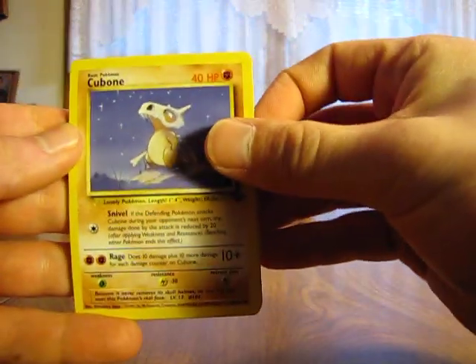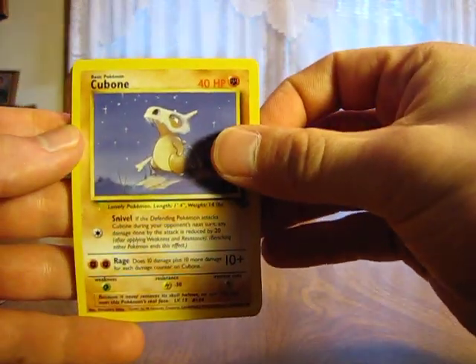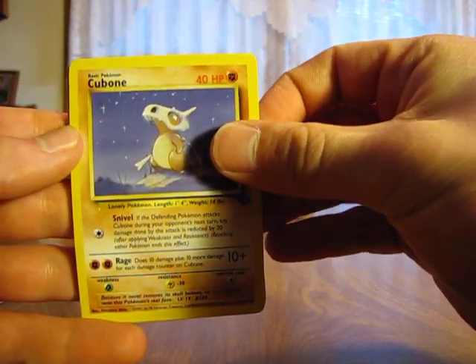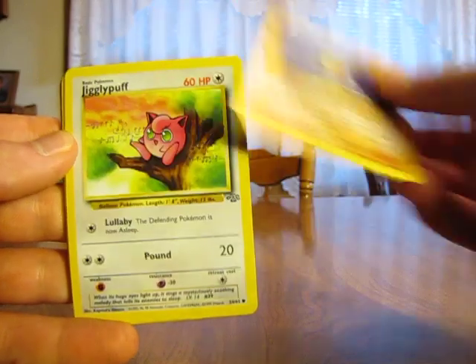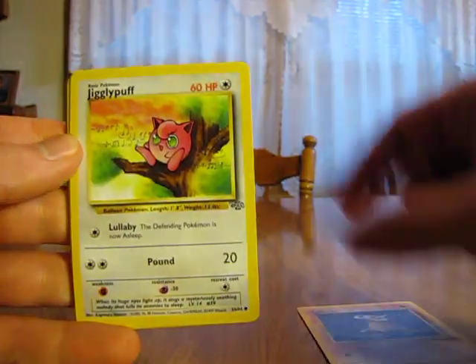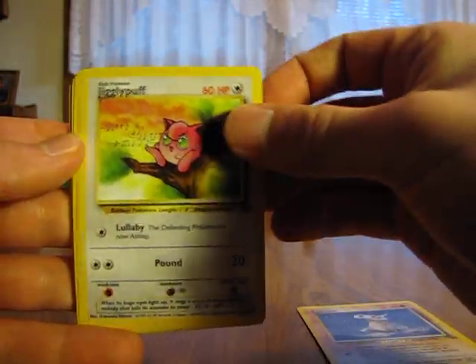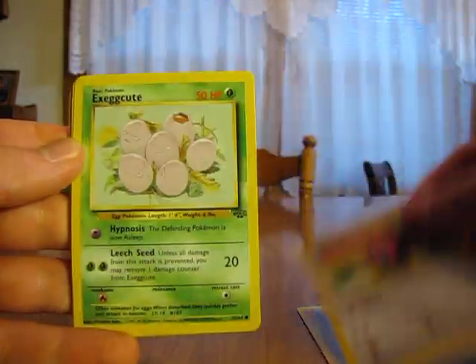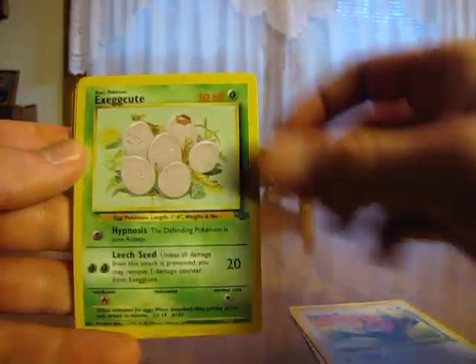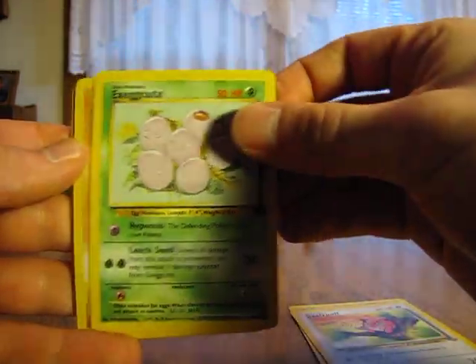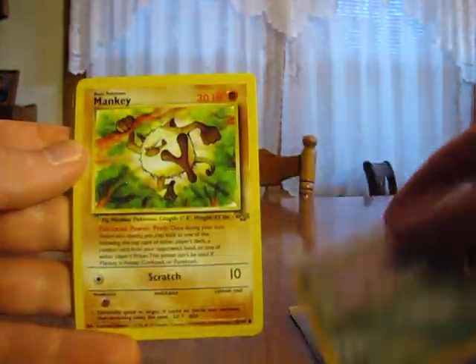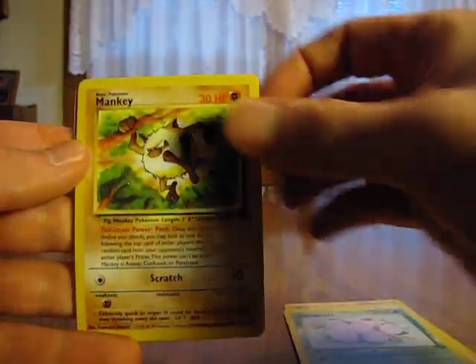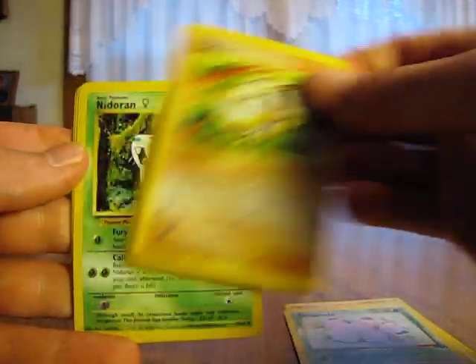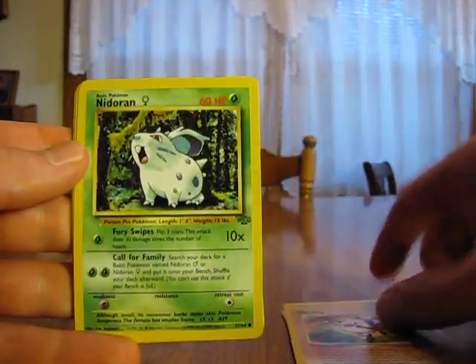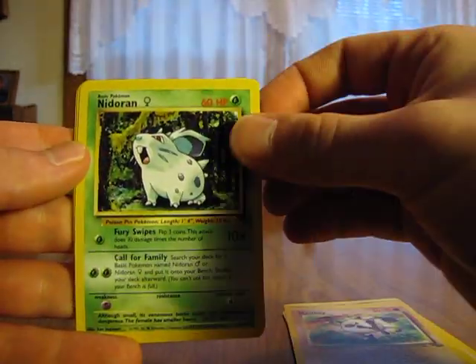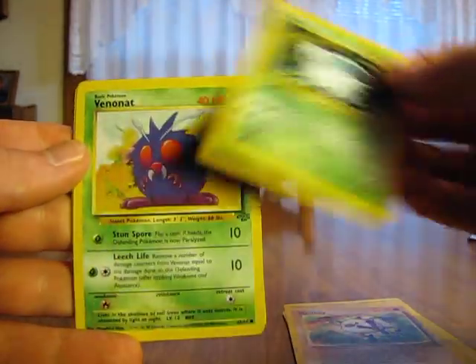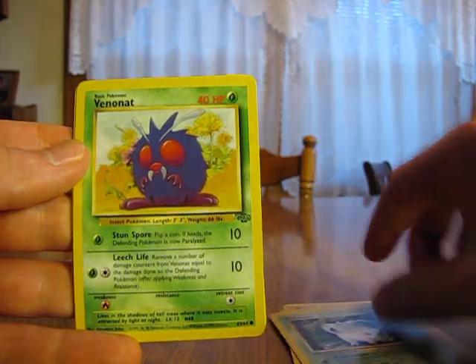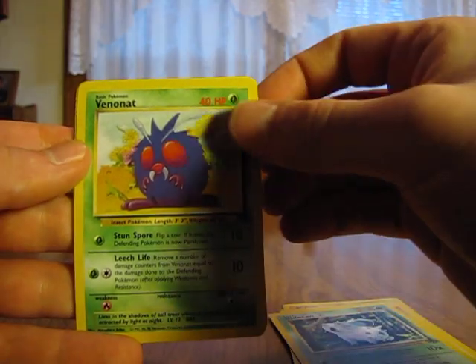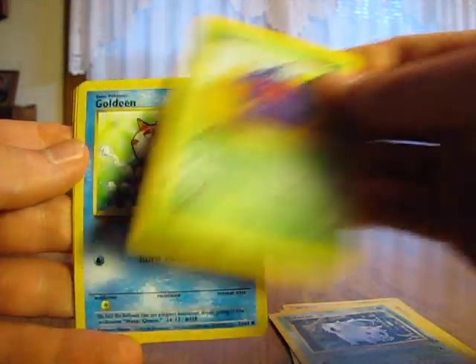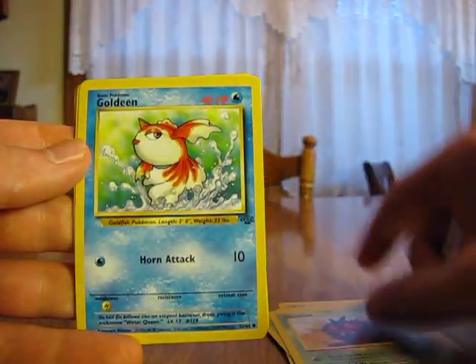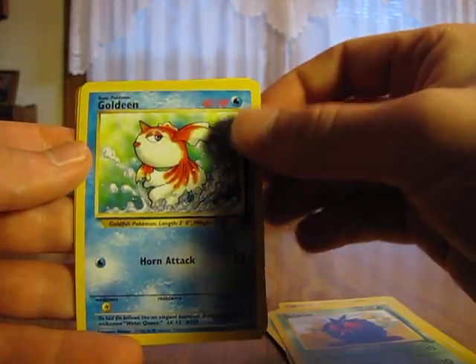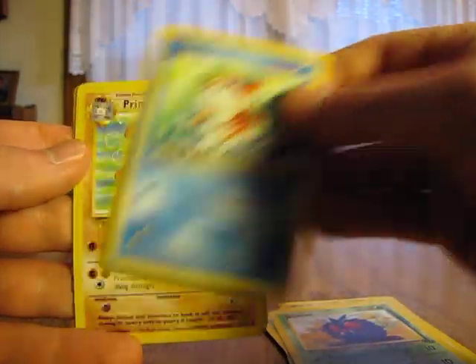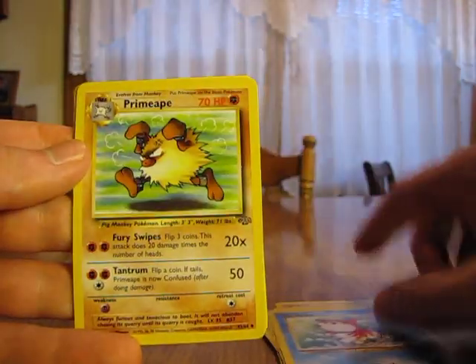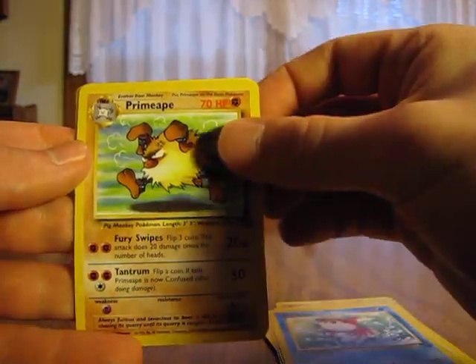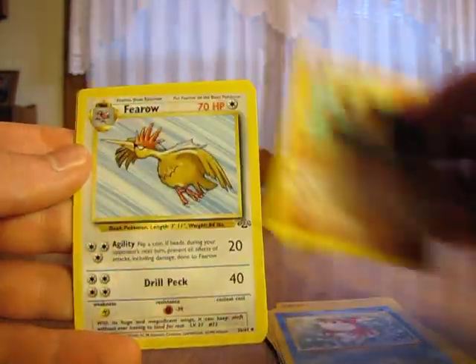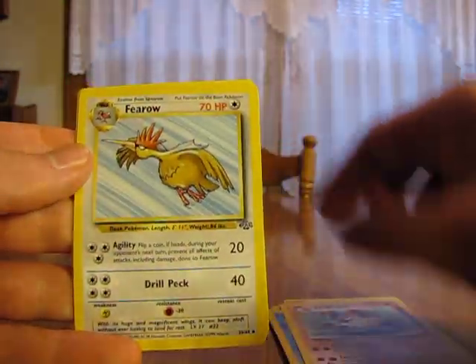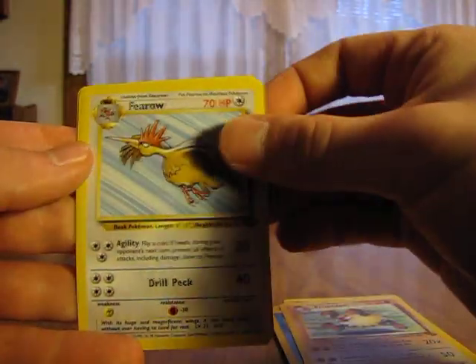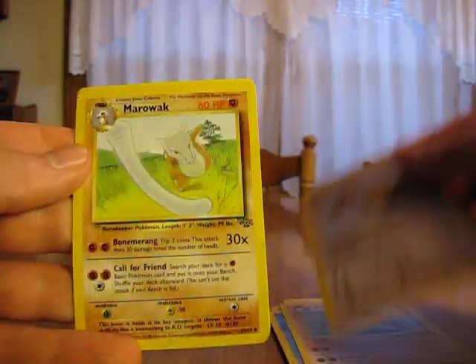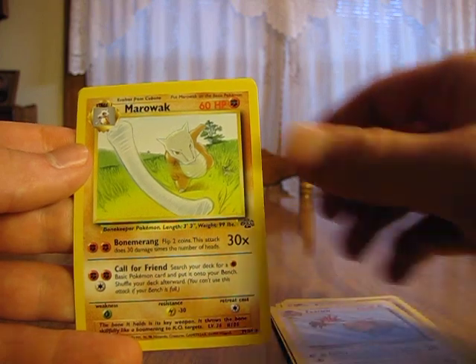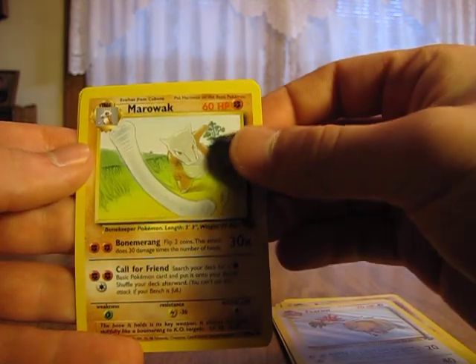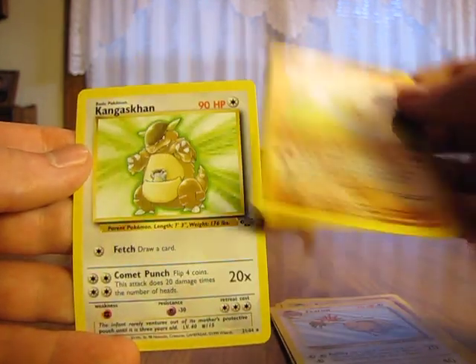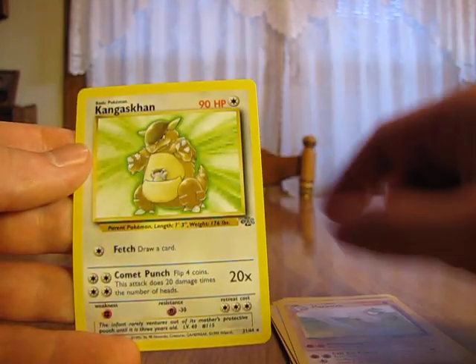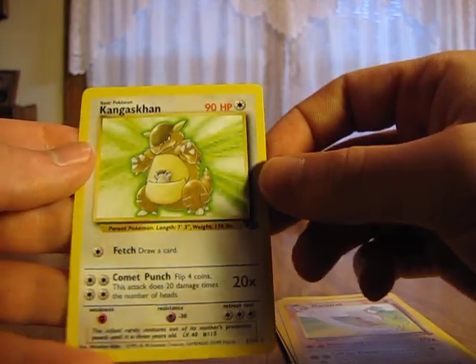Cubone, Jigglypuff, Exeggcute, Mankey, Nidoran, Venonat, Goldeen, Primeape, Fearow, Marowak, and a Kangaskhan.